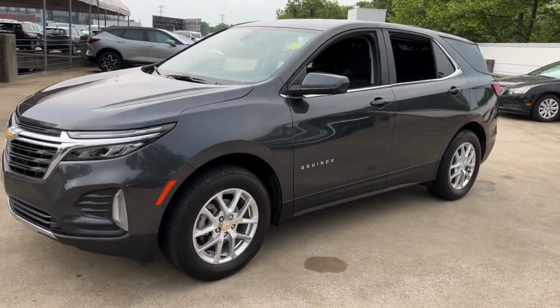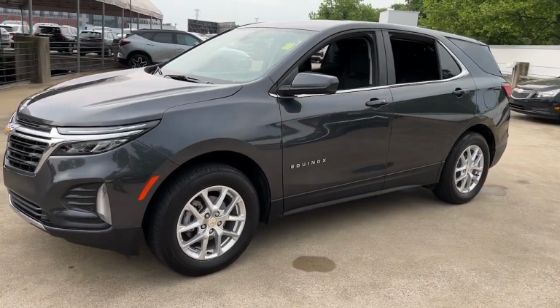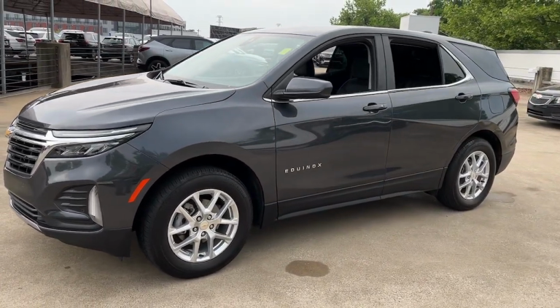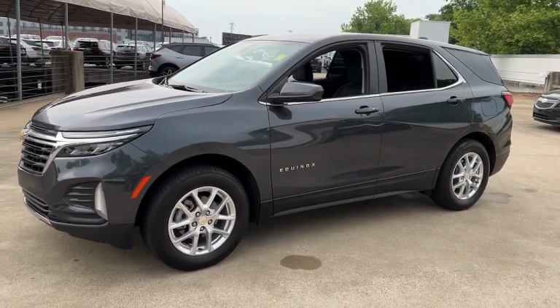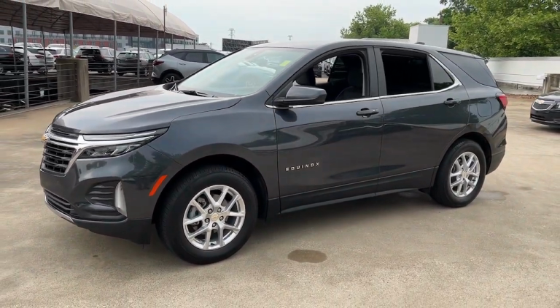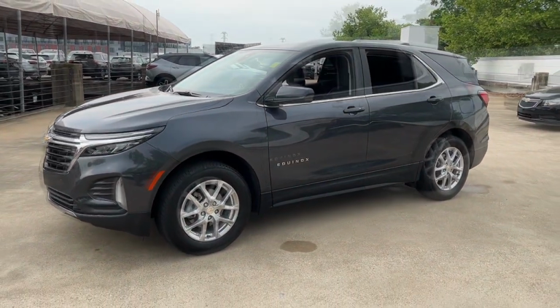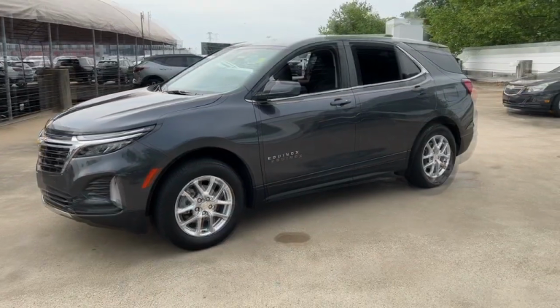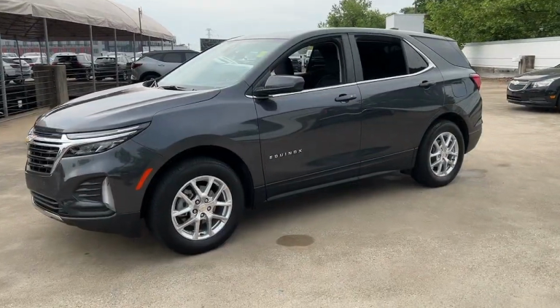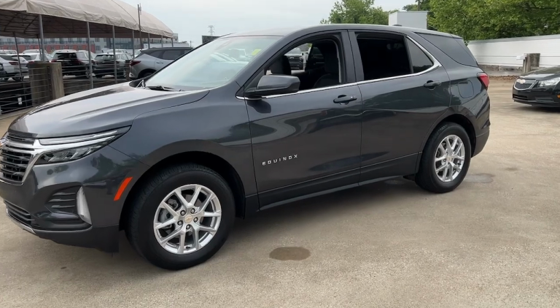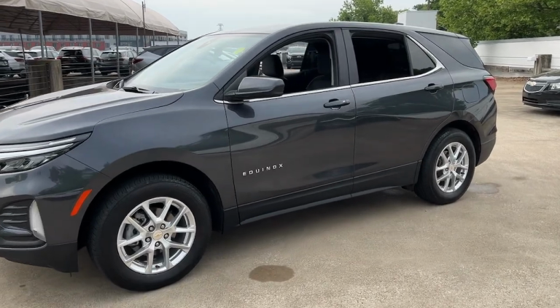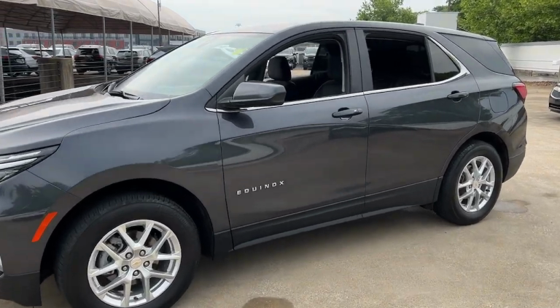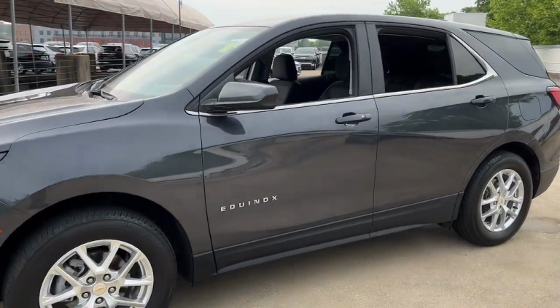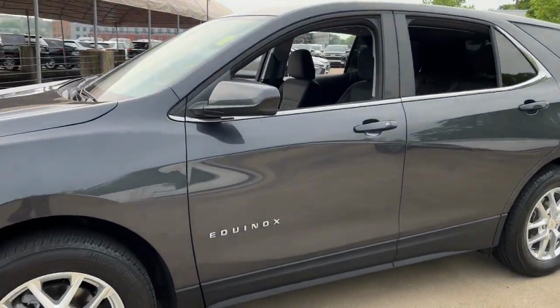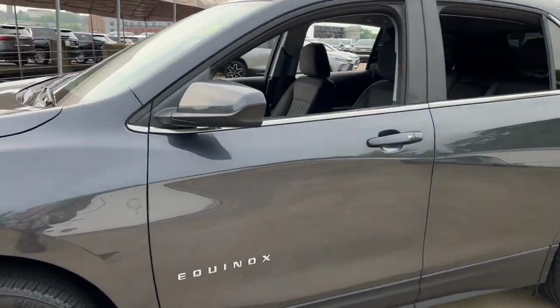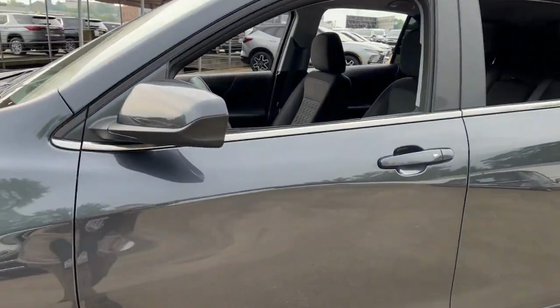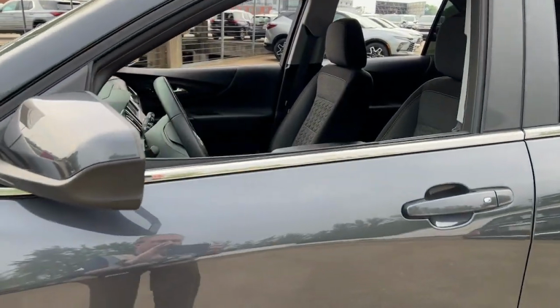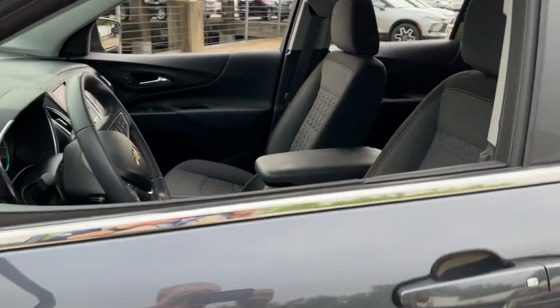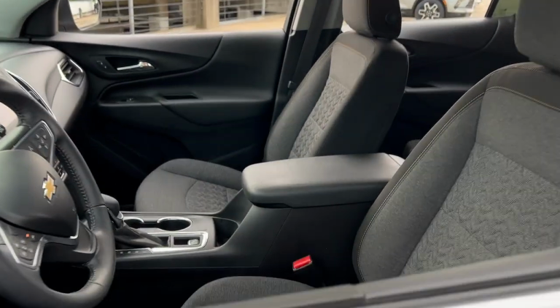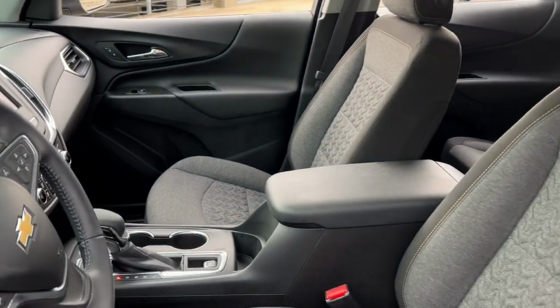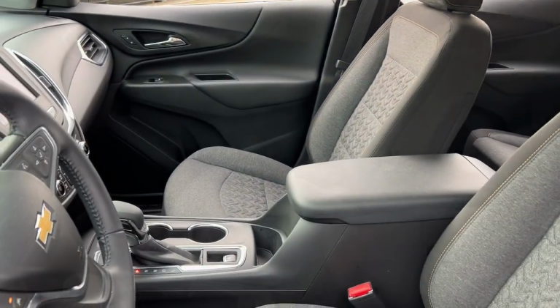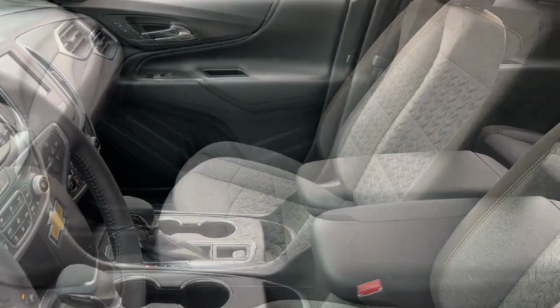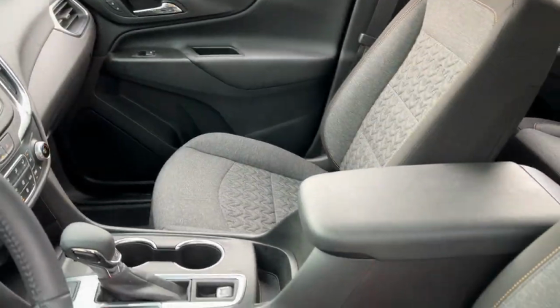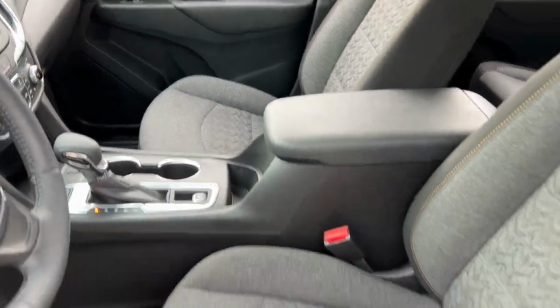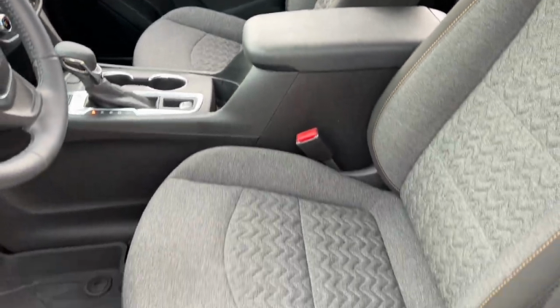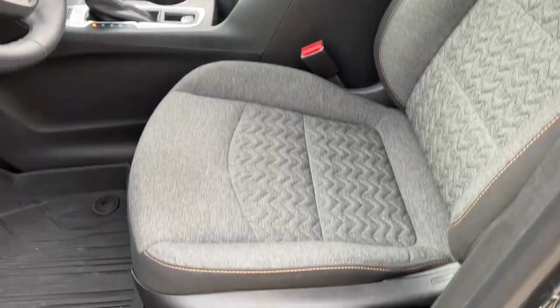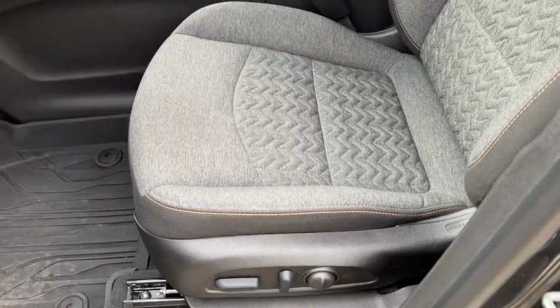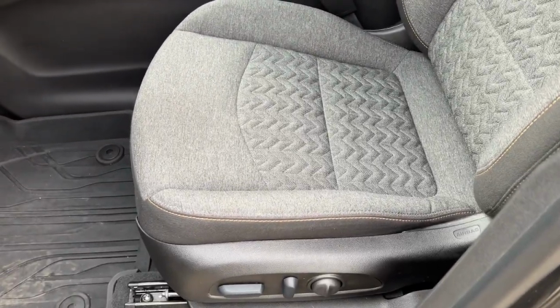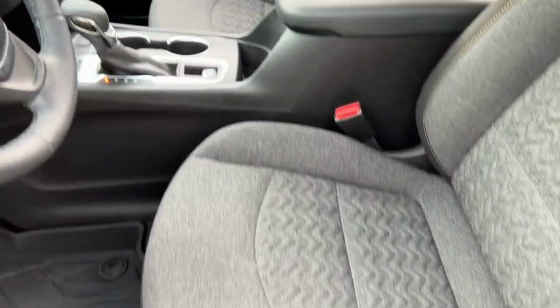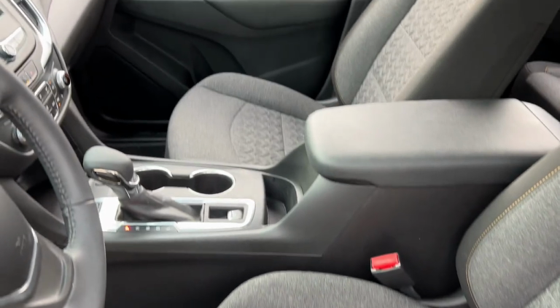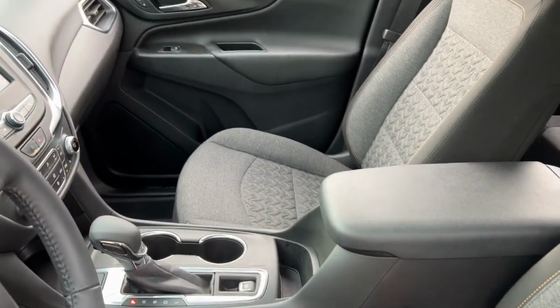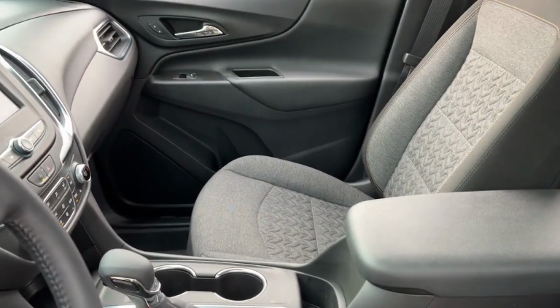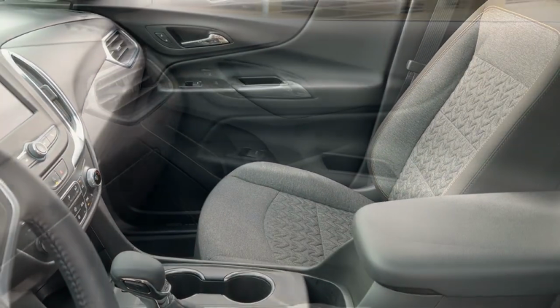These are just some of the great options this vehicle comes with: lane departure warning, keyless entry, all-wheel drive, heated mirrors, four-cylinder engine, keyless start, backup camera, remote engine start, satellite radio, and power liftgate.